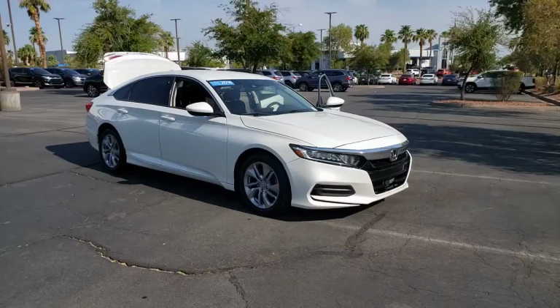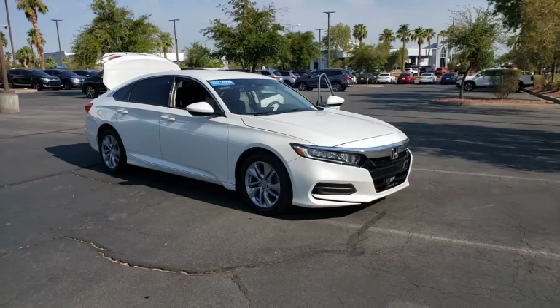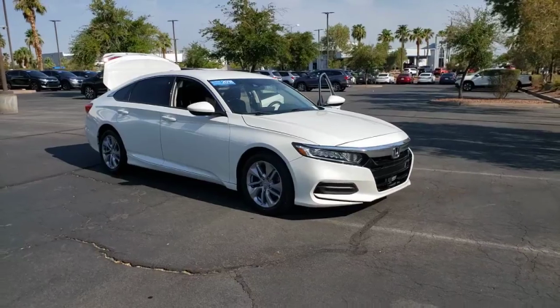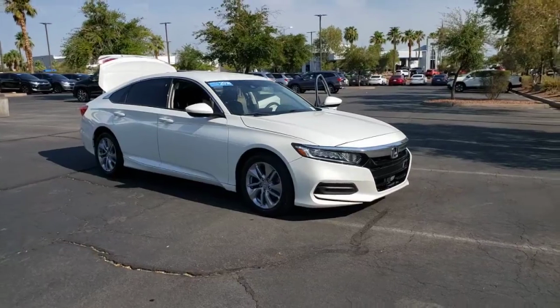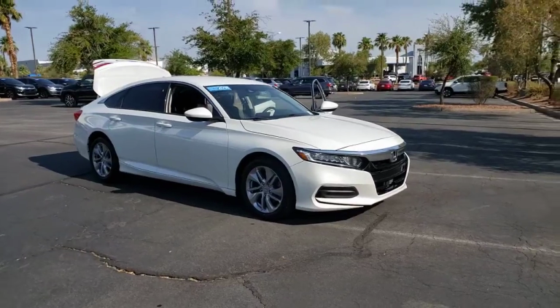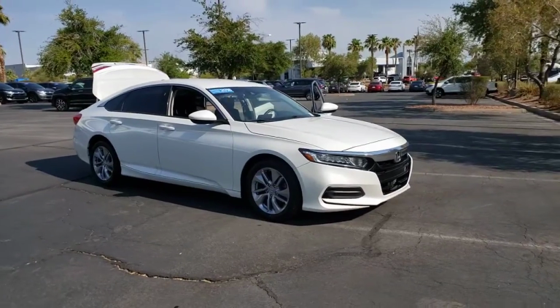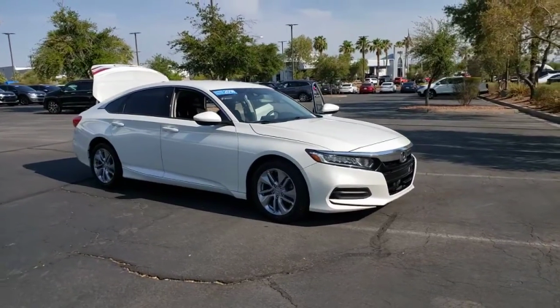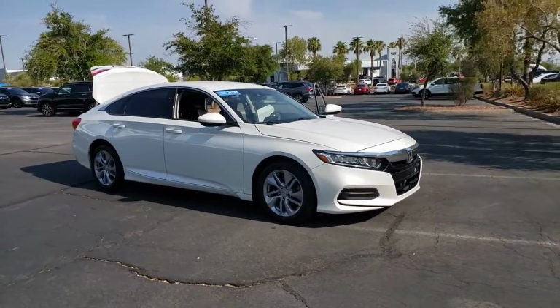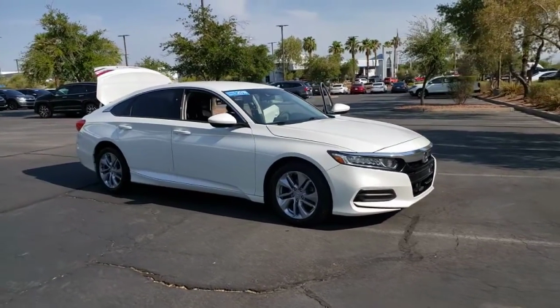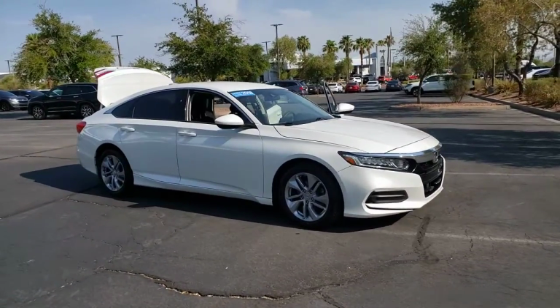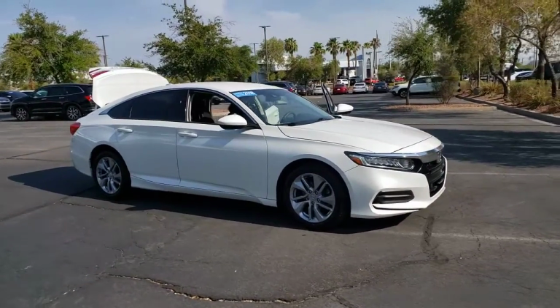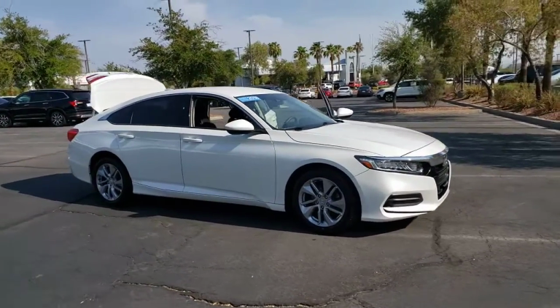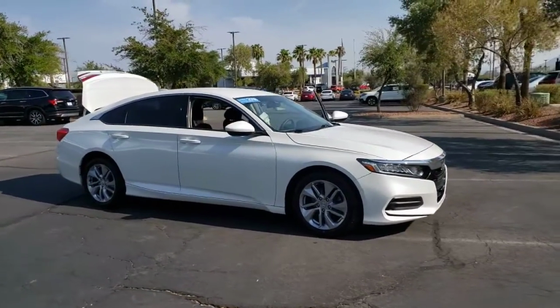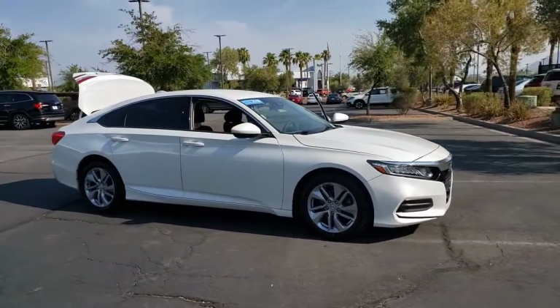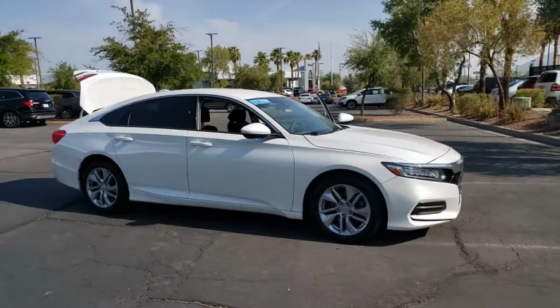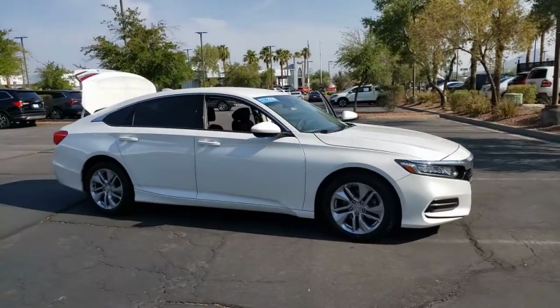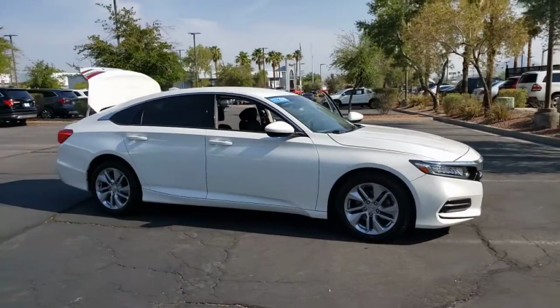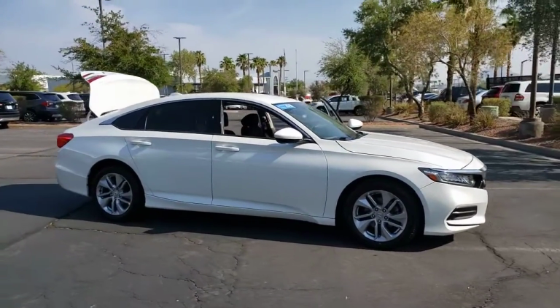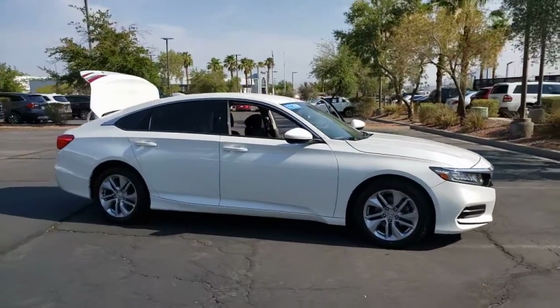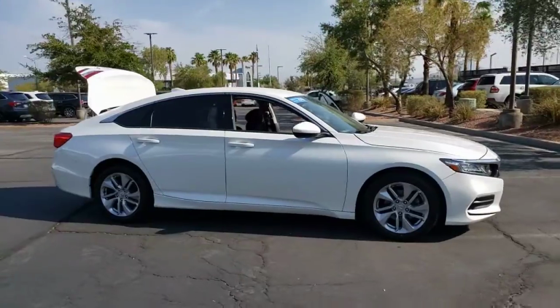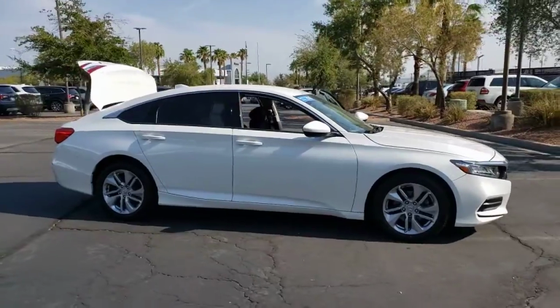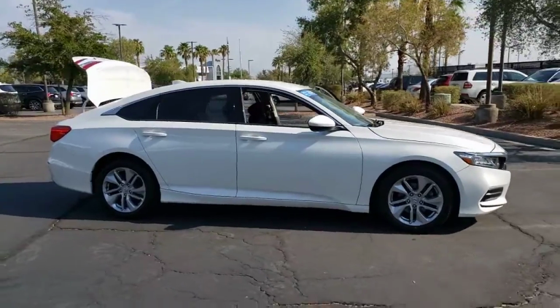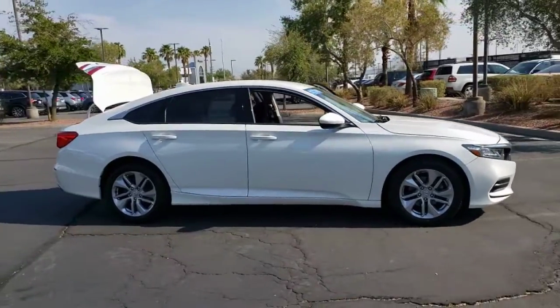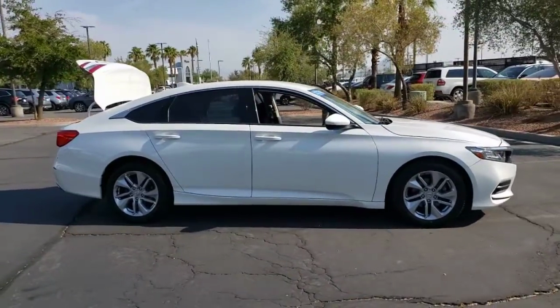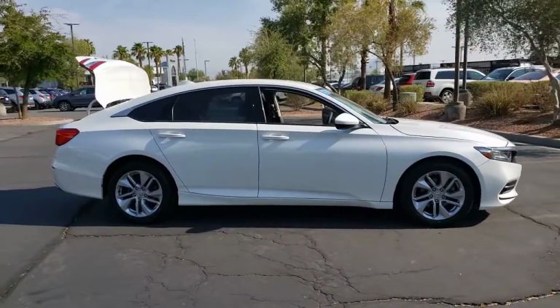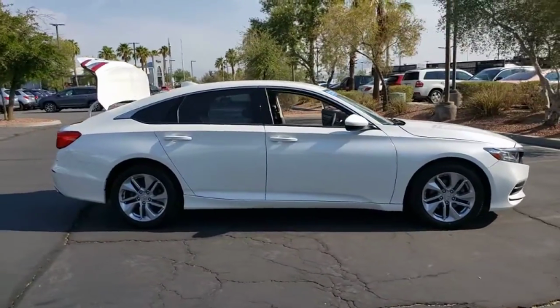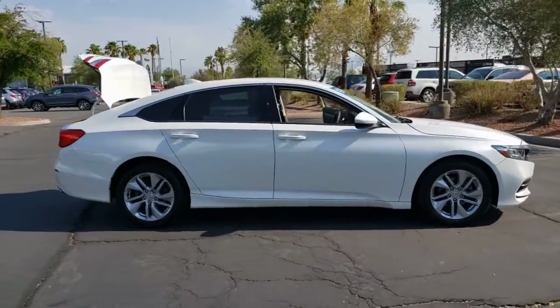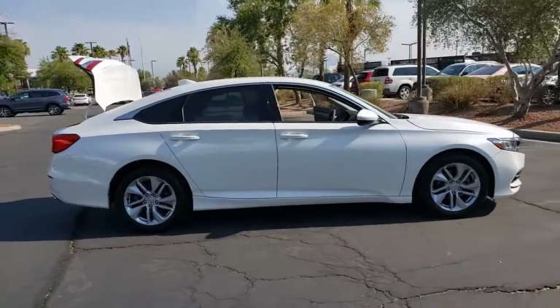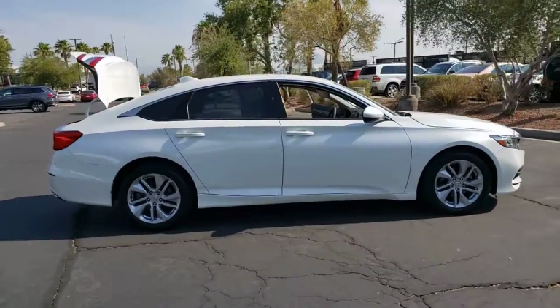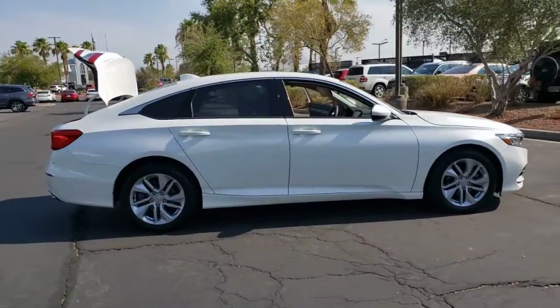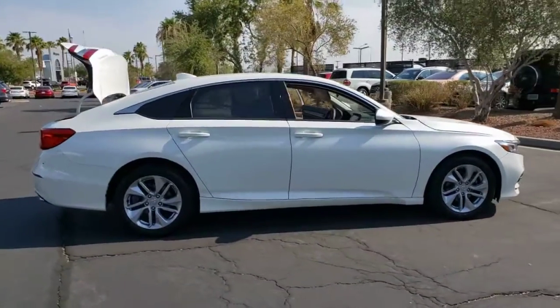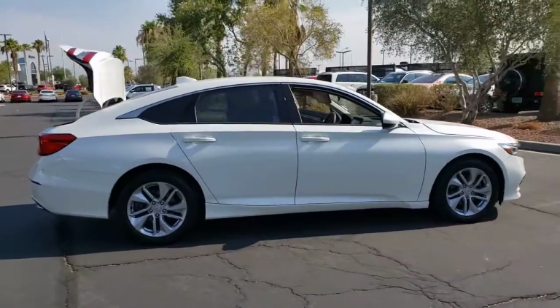Here is a wonderful 2018 Honda Accord. With less than 50,000 miles on the odometer, this vehicle provides excellent value.